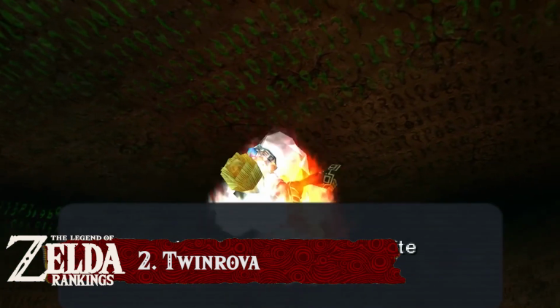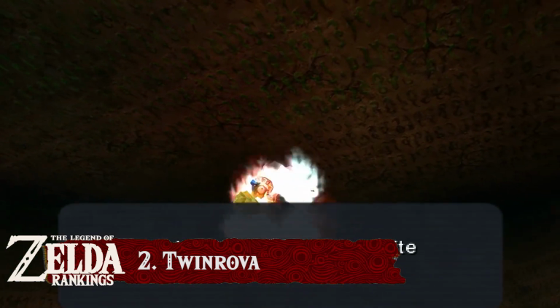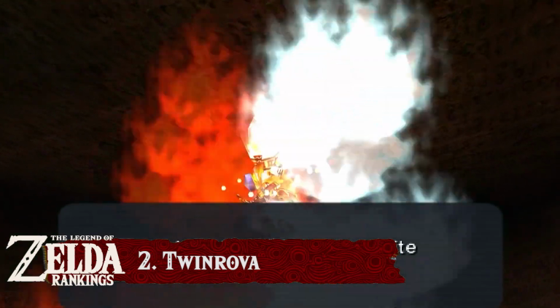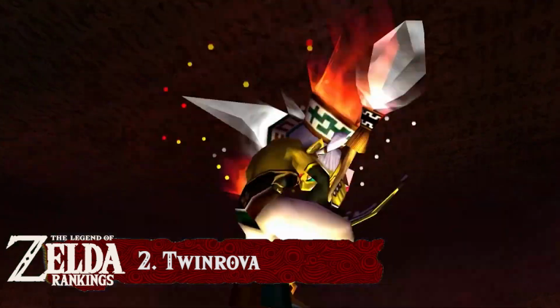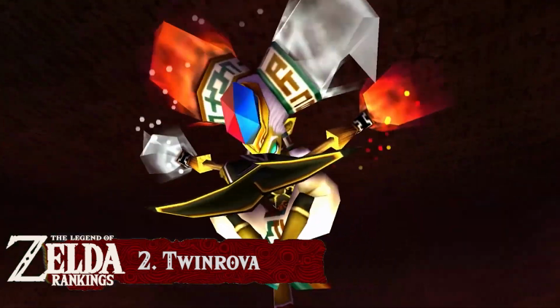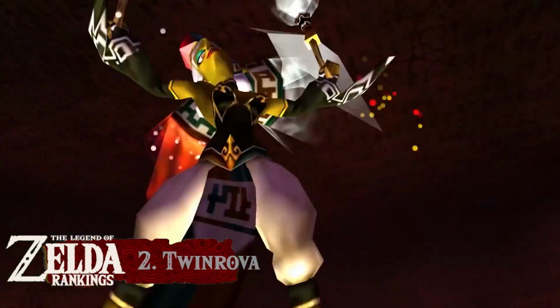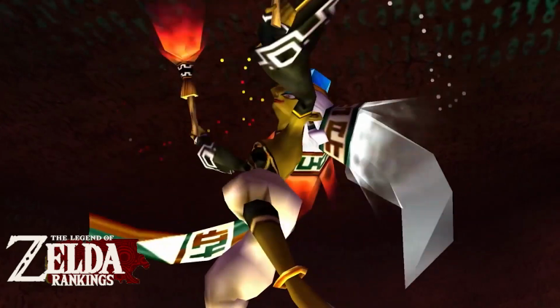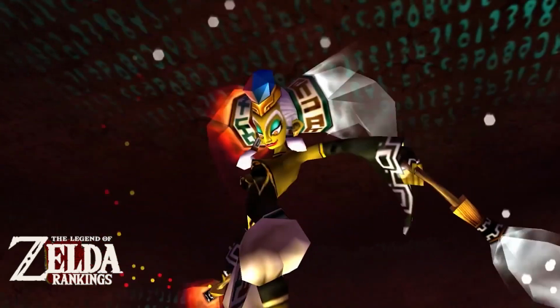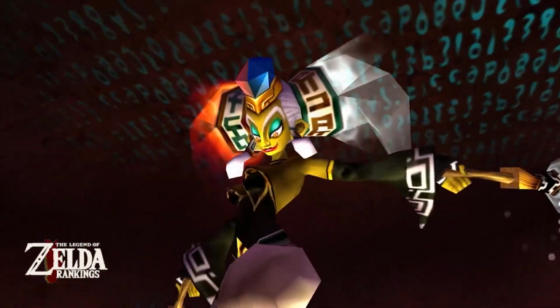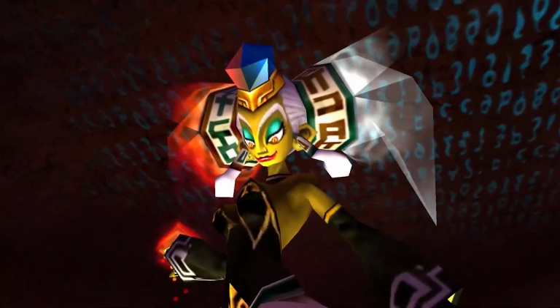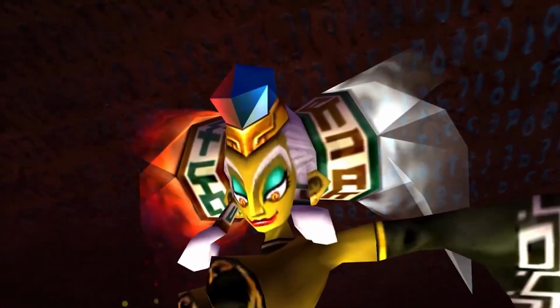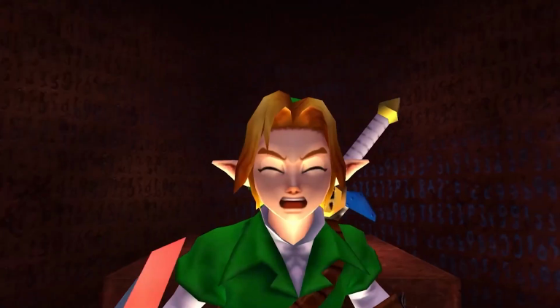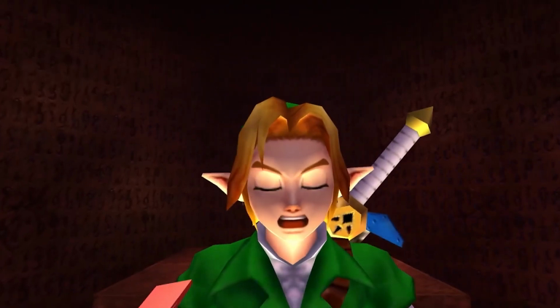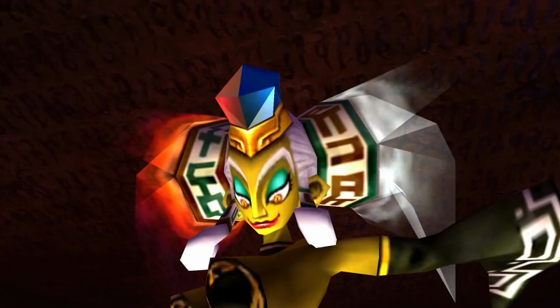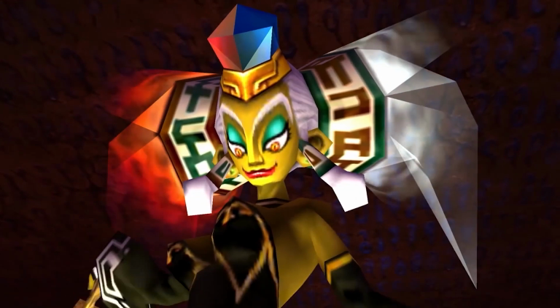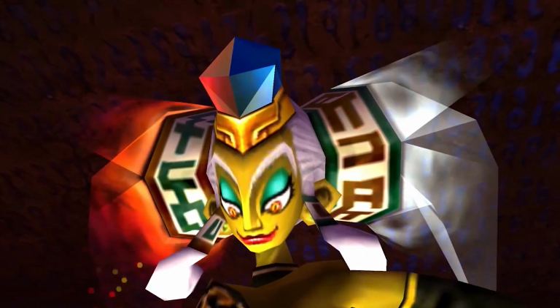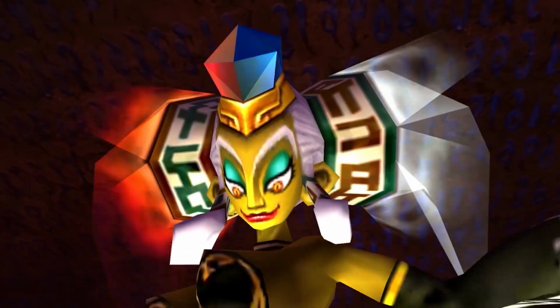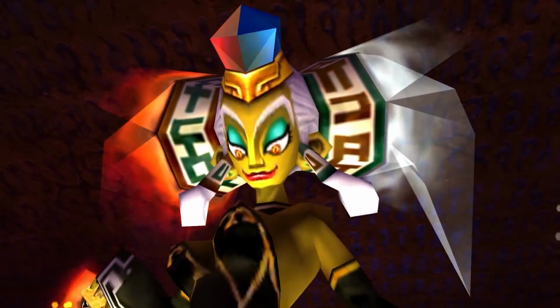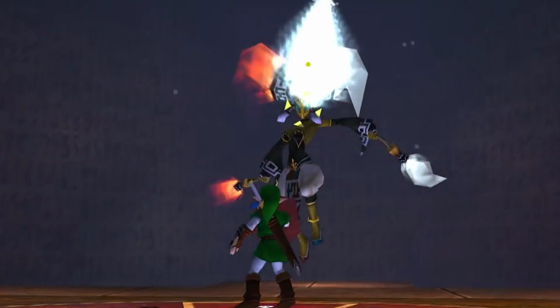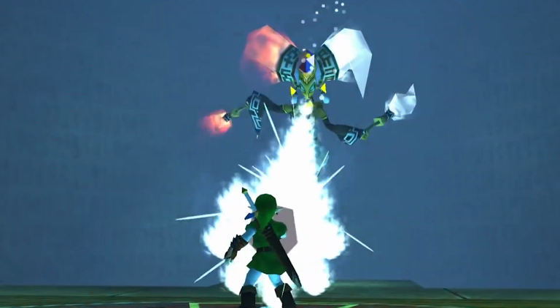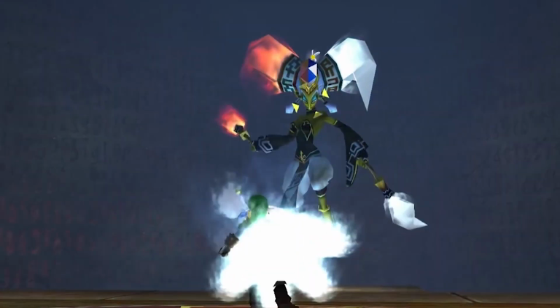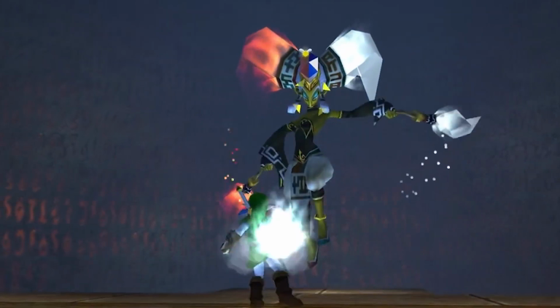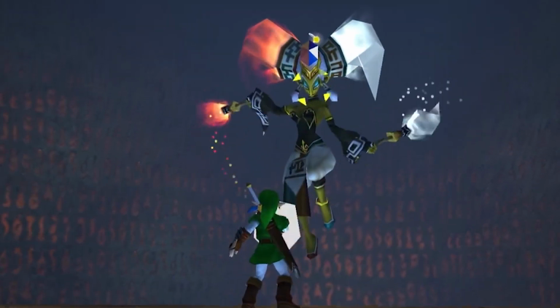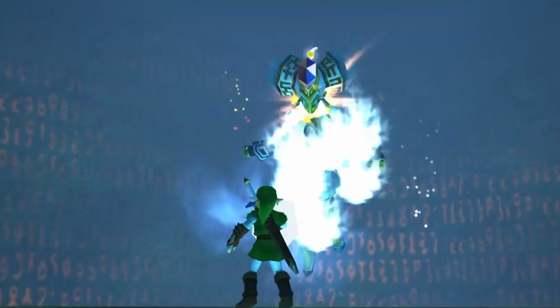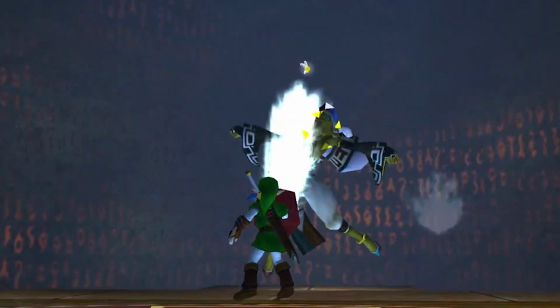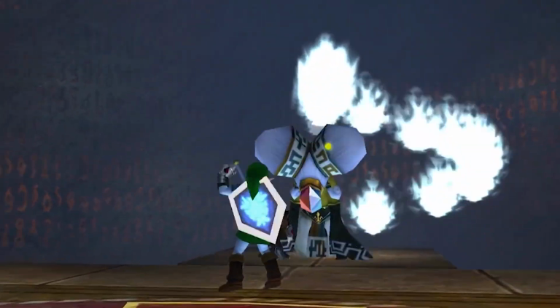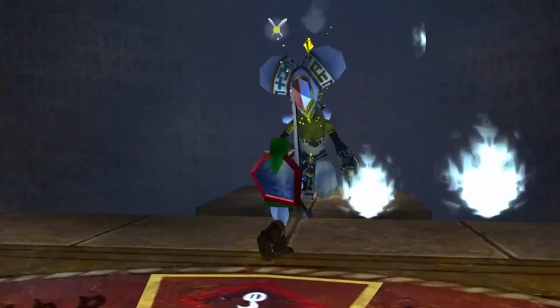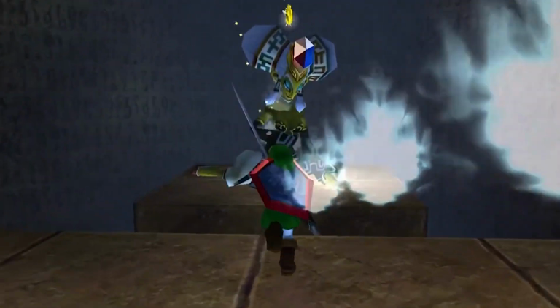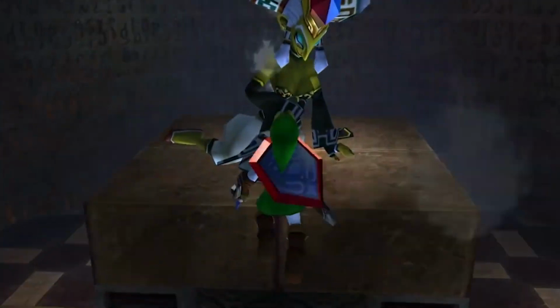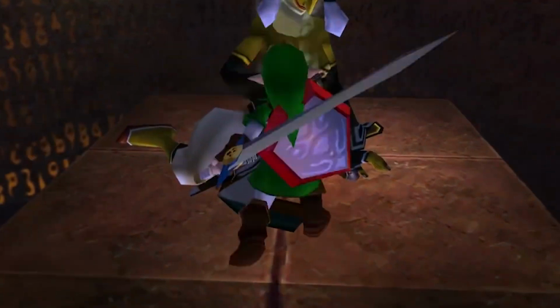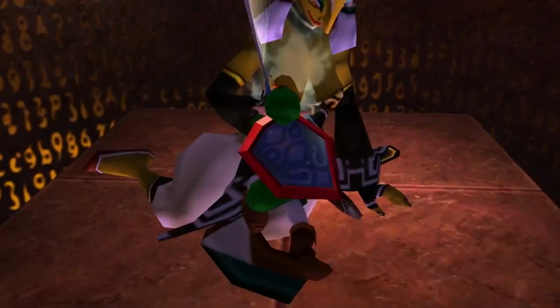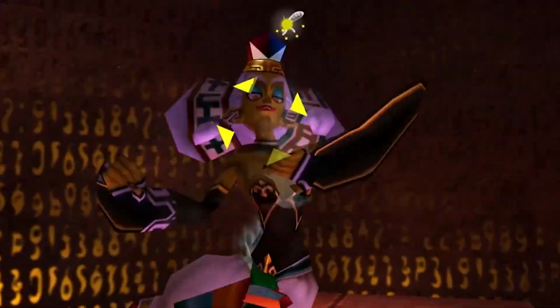A tall, strong, attractive and levitating Gerudo — but with one weakness. By absorbing her ice and fire spells, you can strike back at her as long as you make sure to avoid mixing the two, using once again their own weapon against them.